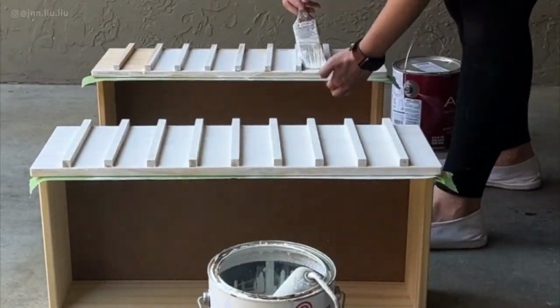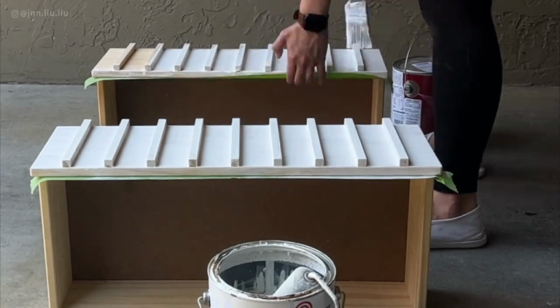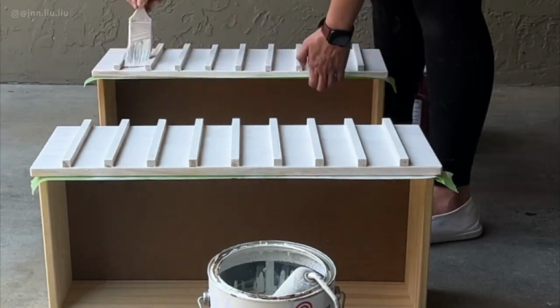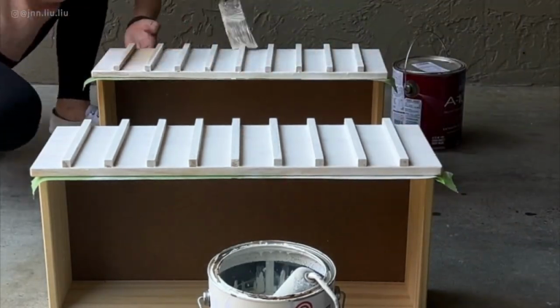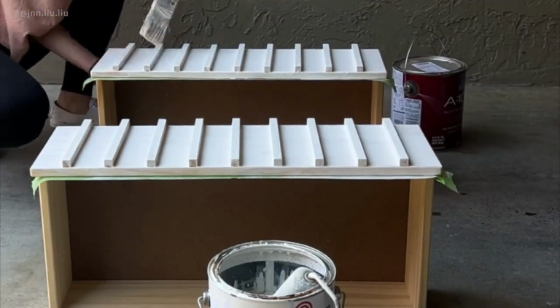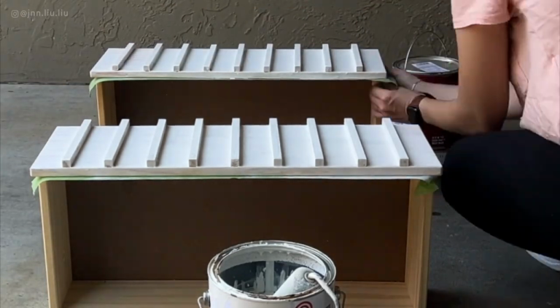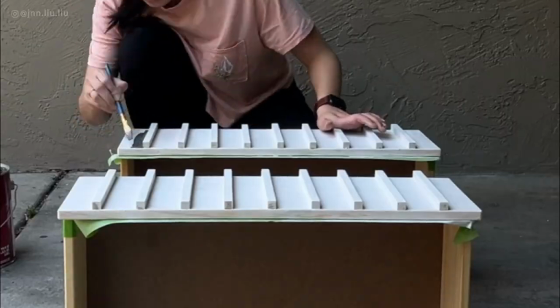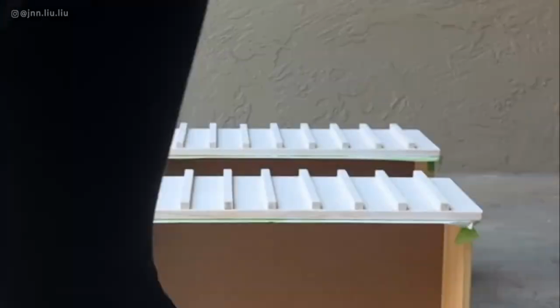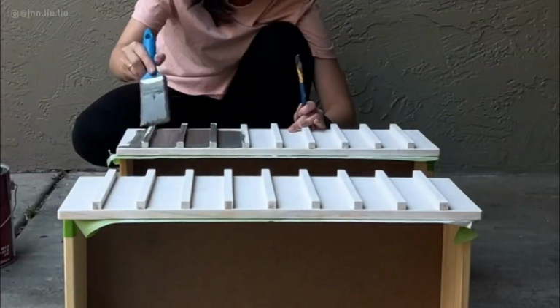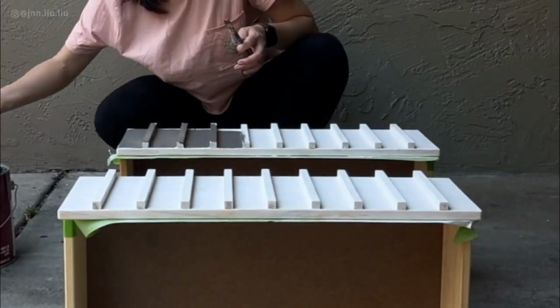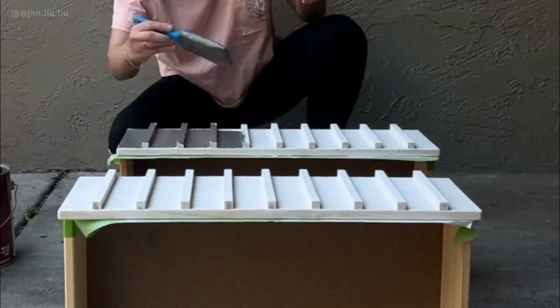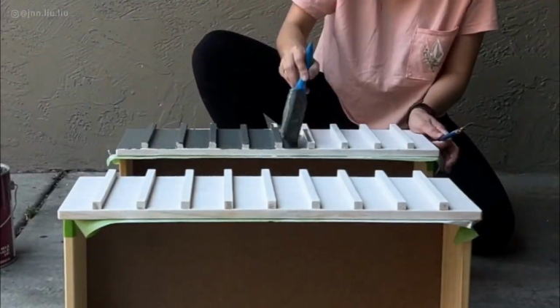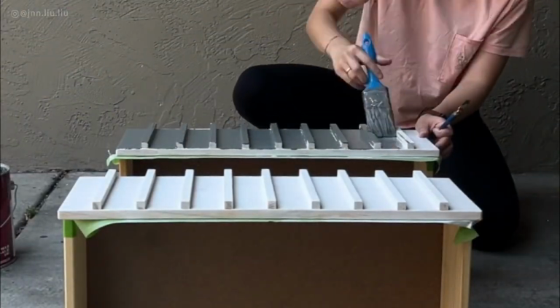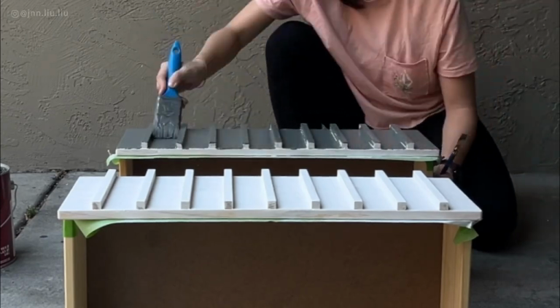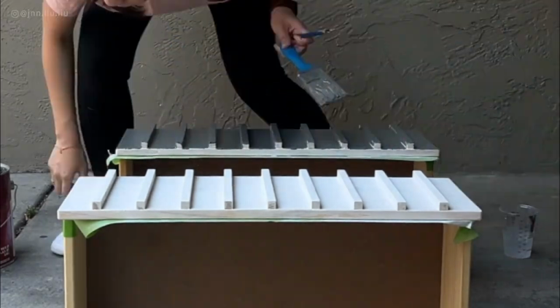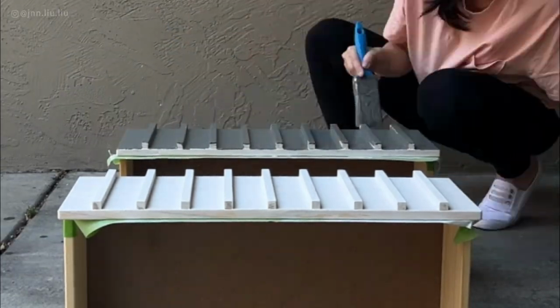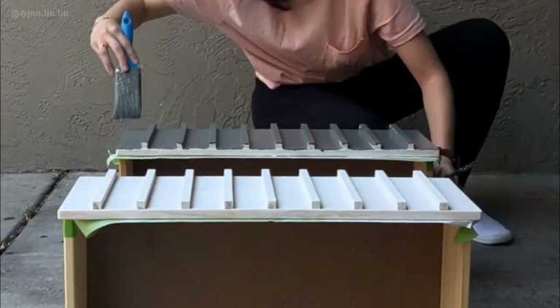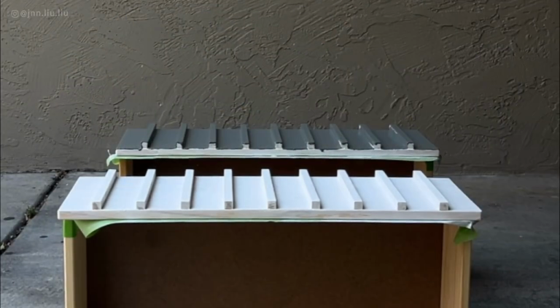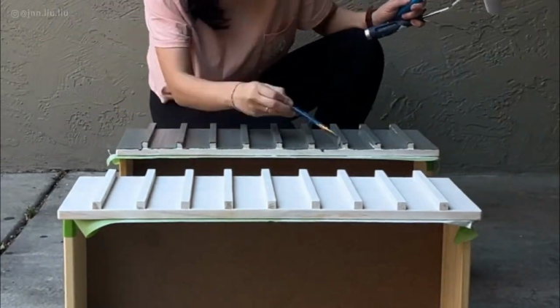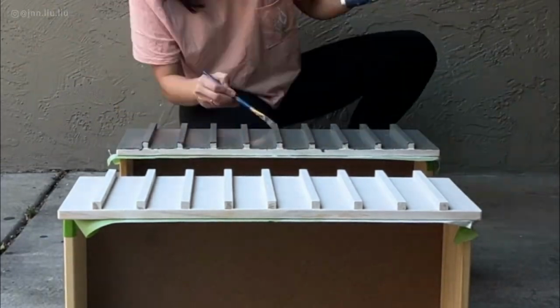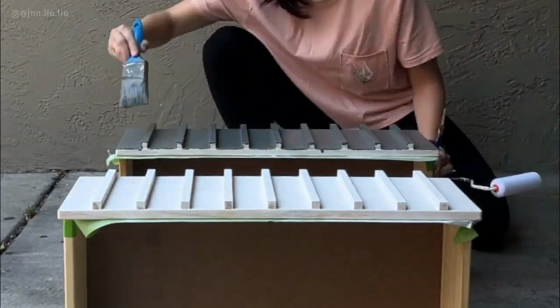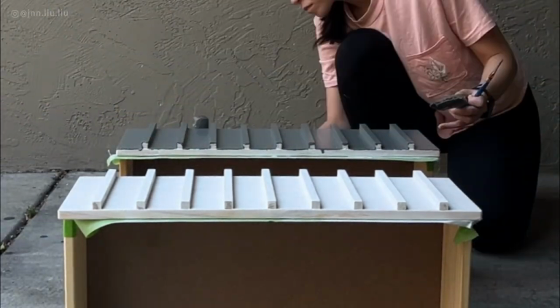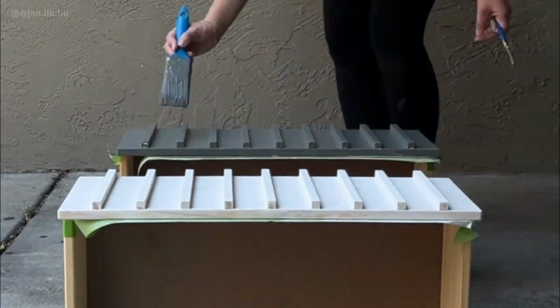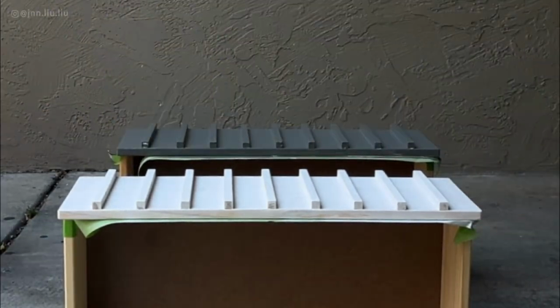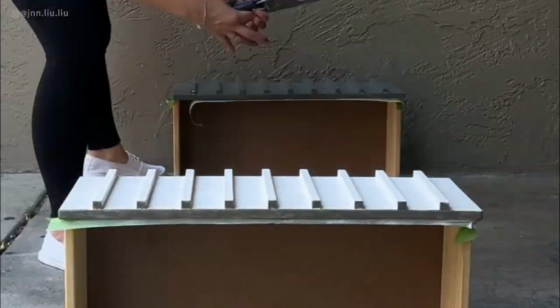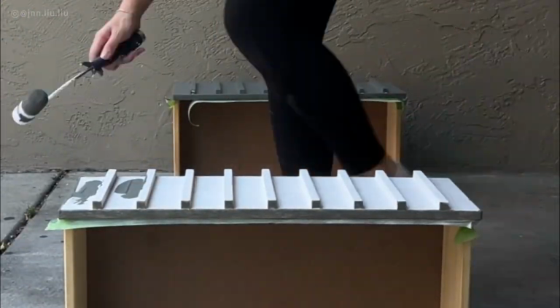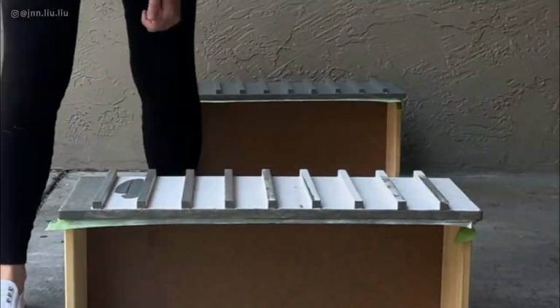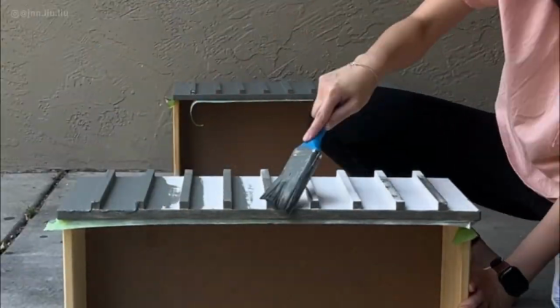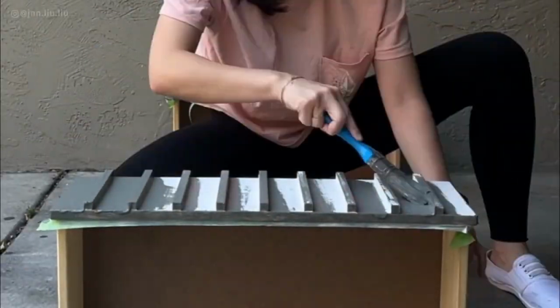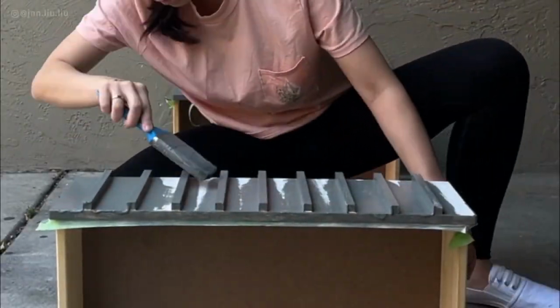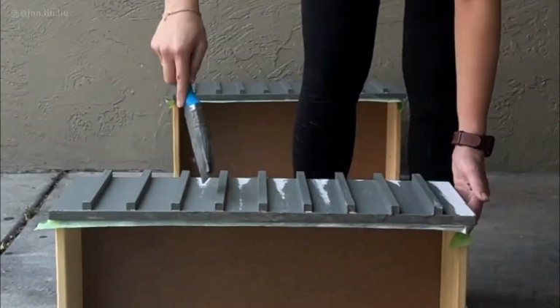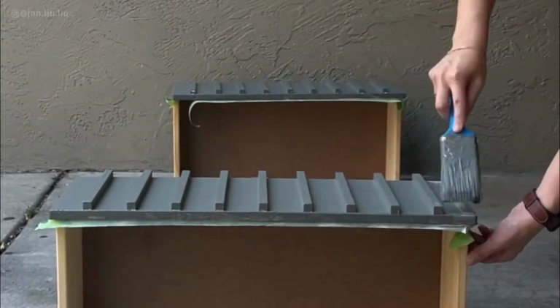Once the primer has dried, paint the dresser in your desired colour. I'm using a custom paint colour from Sherwin-Williams. For the edges, I used an edge brush and a small art brush. For the larger surfaces, I used a dense foam roller.